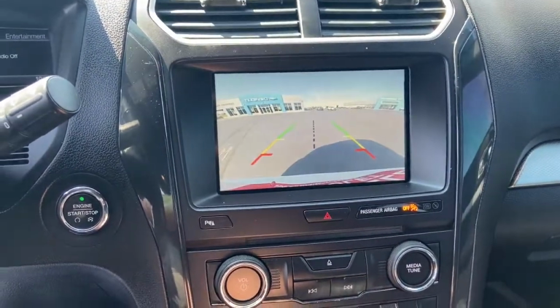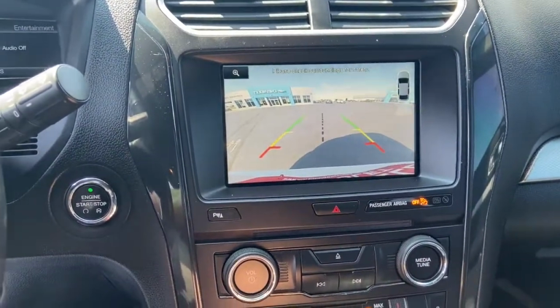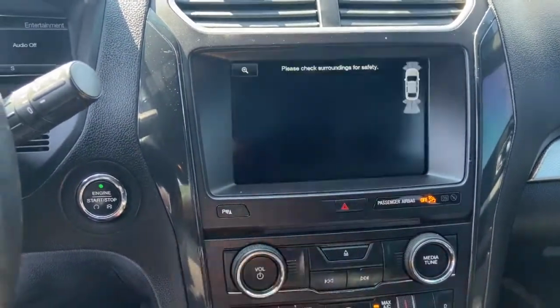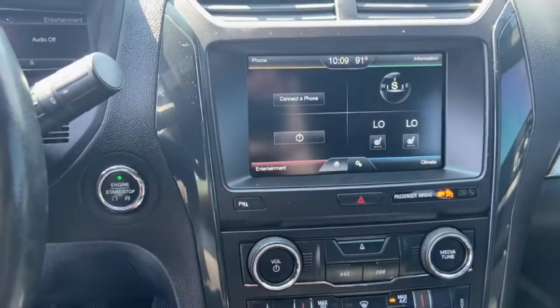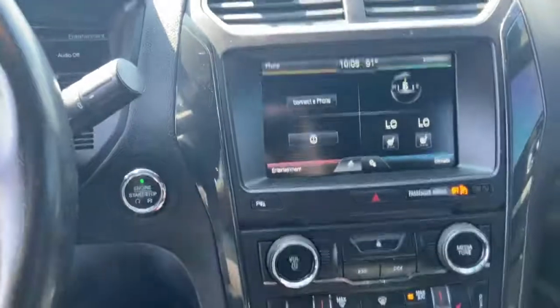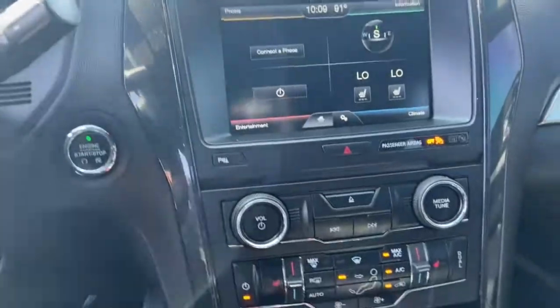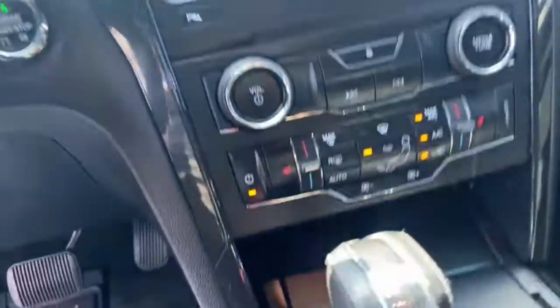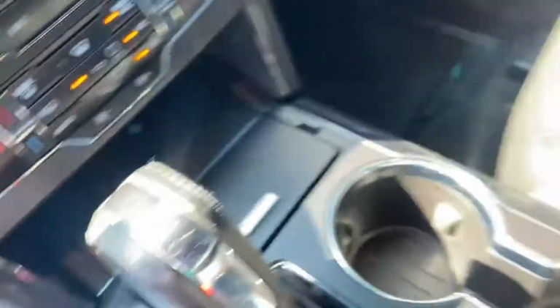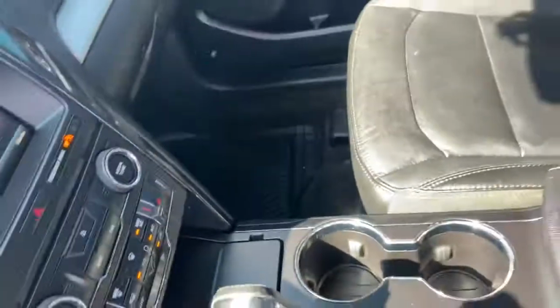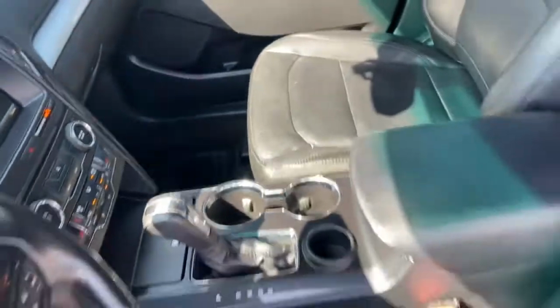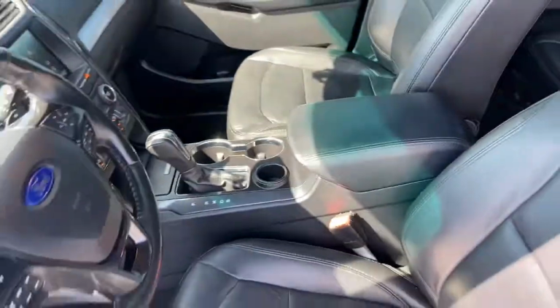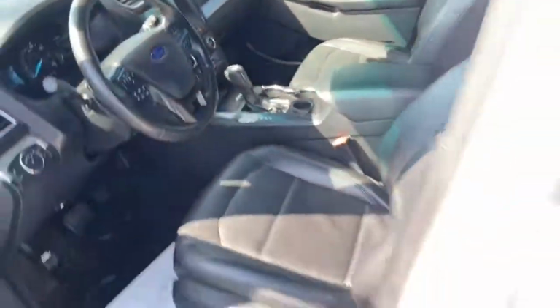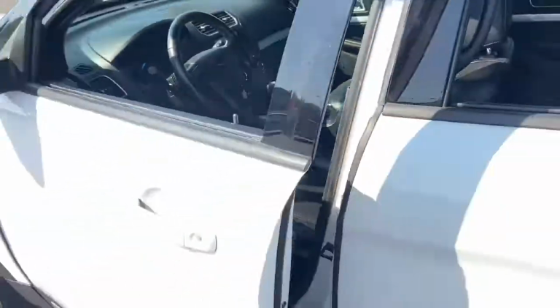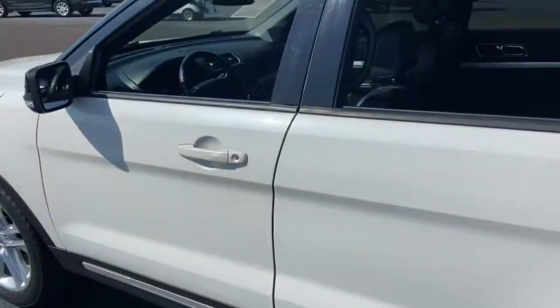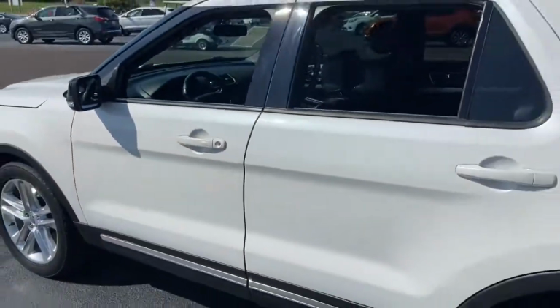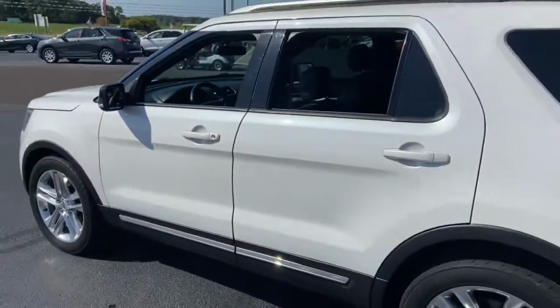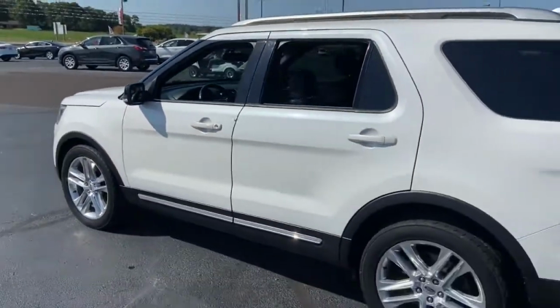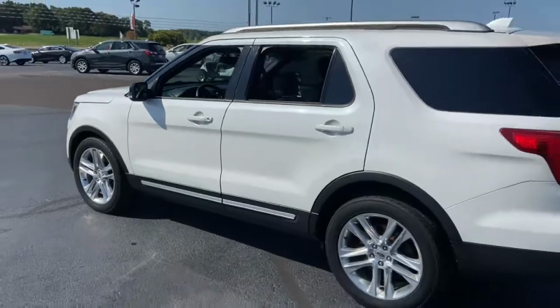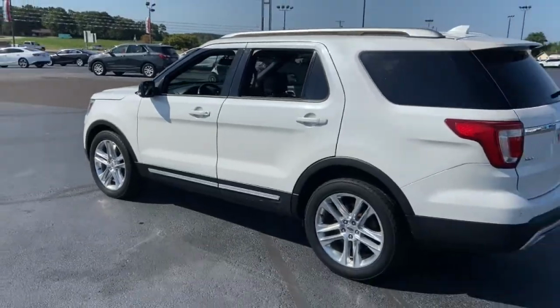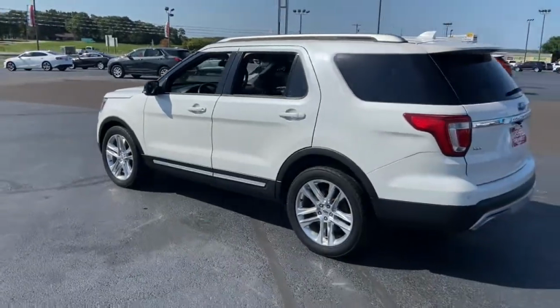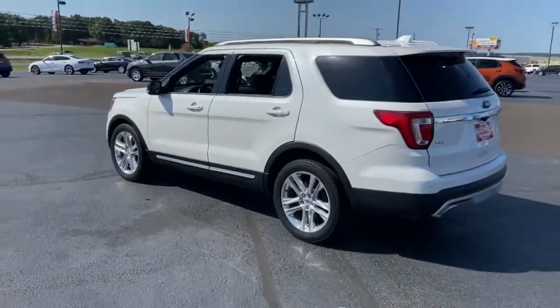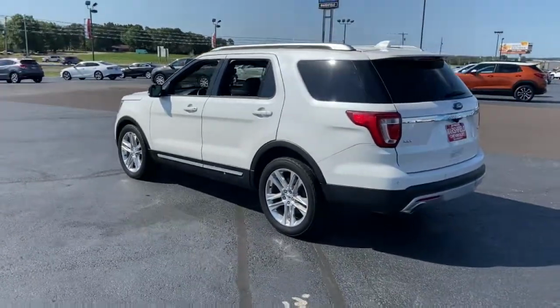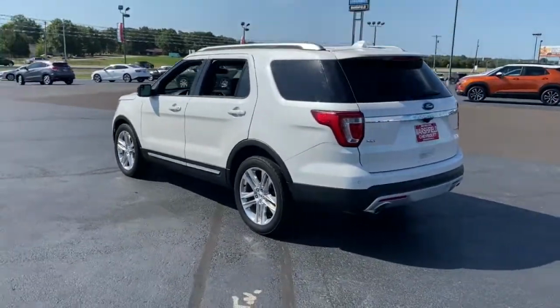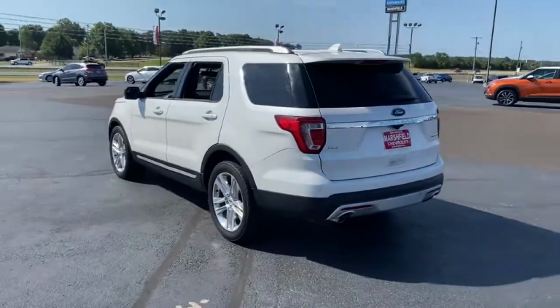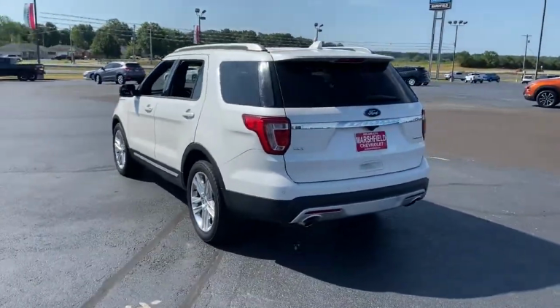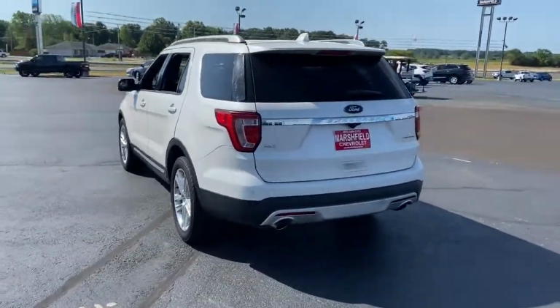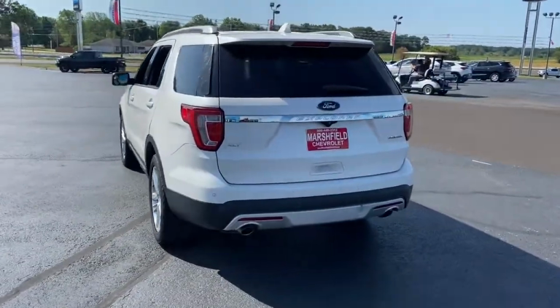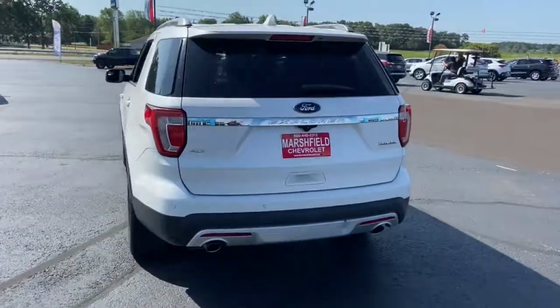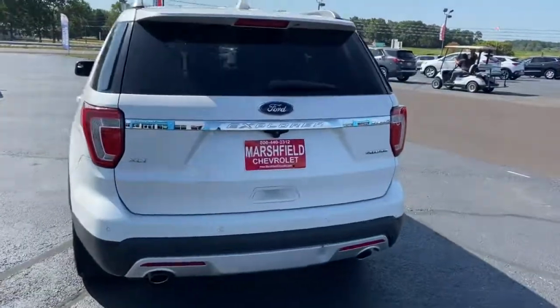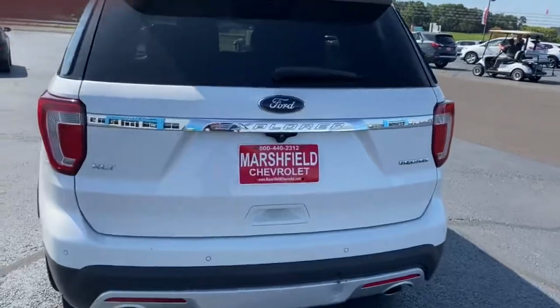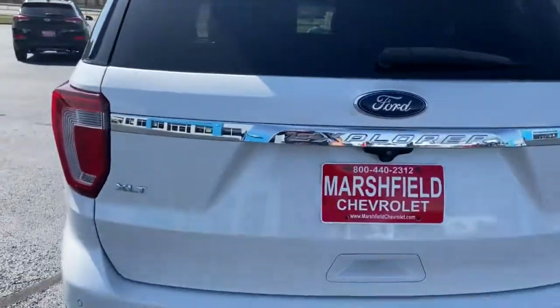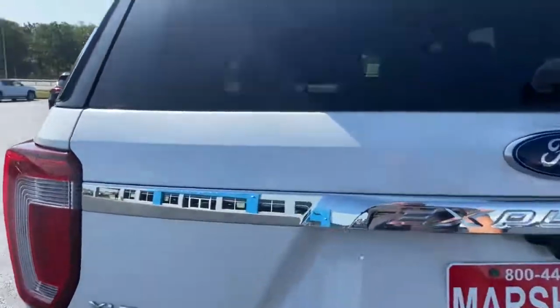Keyless entry, fog lamps, power passenger seat, power driver seat, electronic stability control, third row seat, aluminum wheels, intermittent wipers, tire pressure monitoring system, trip computer.